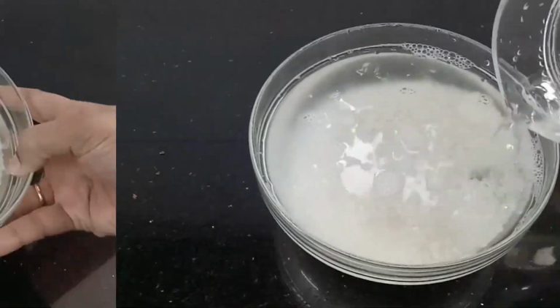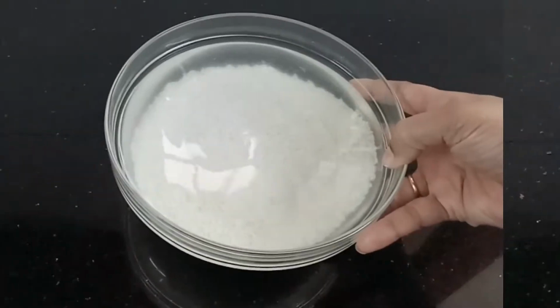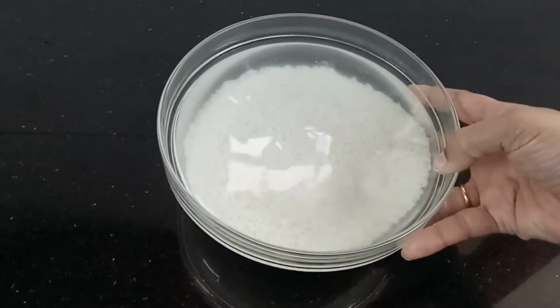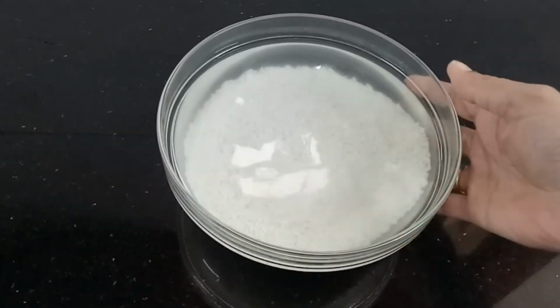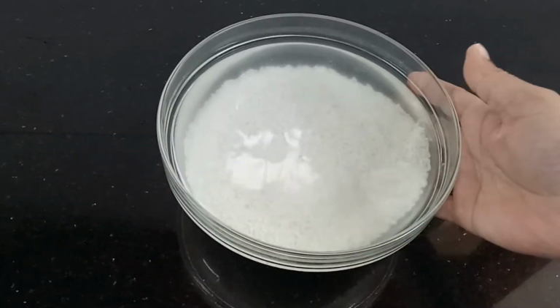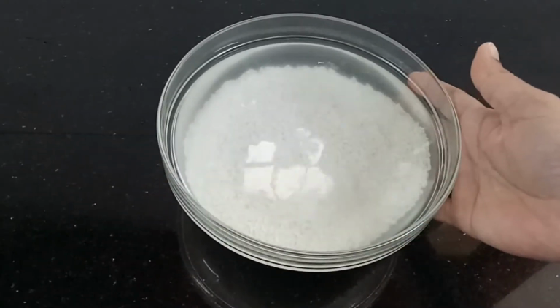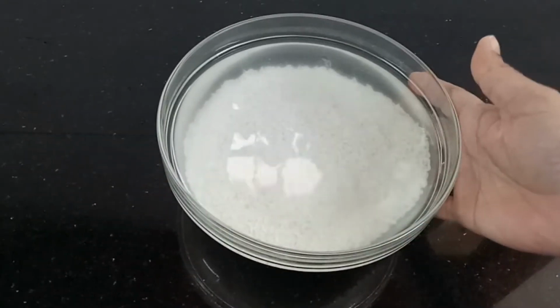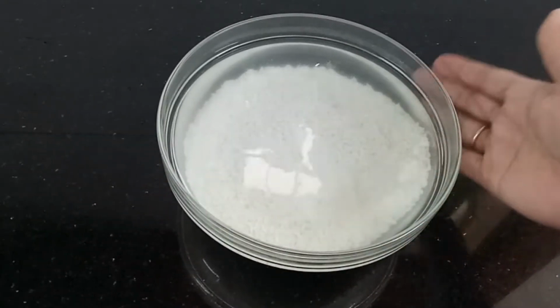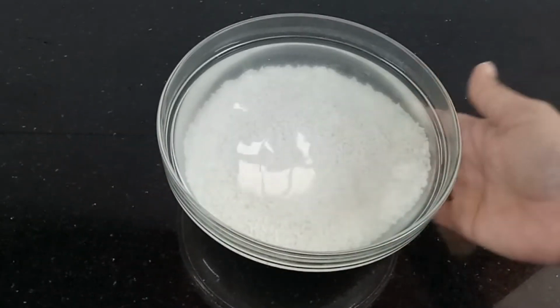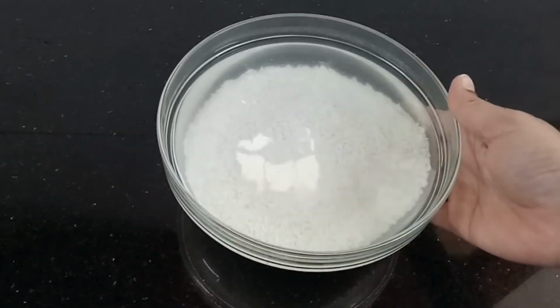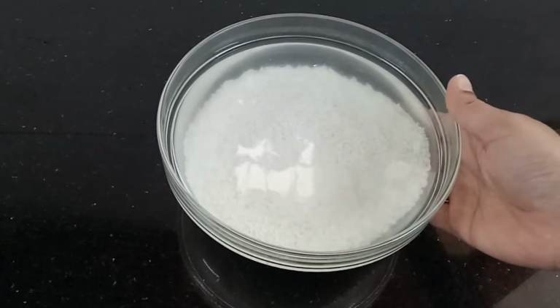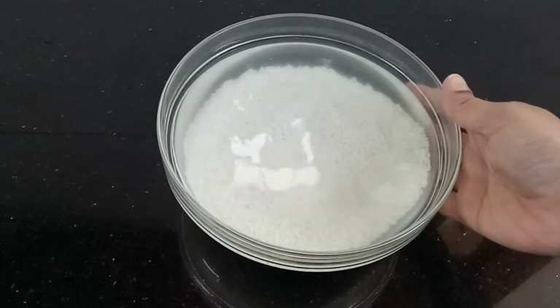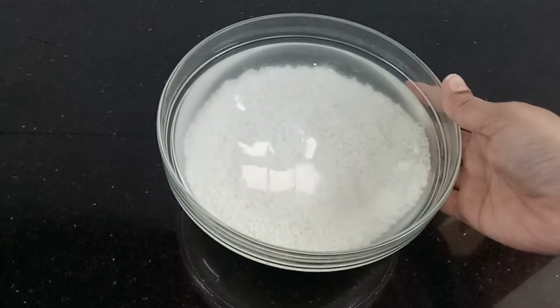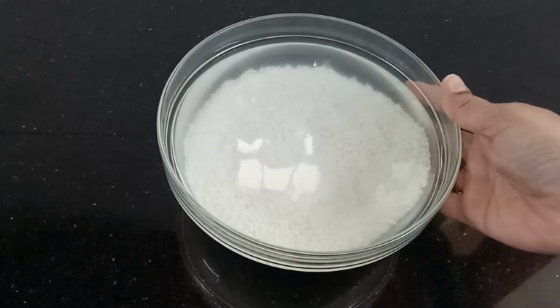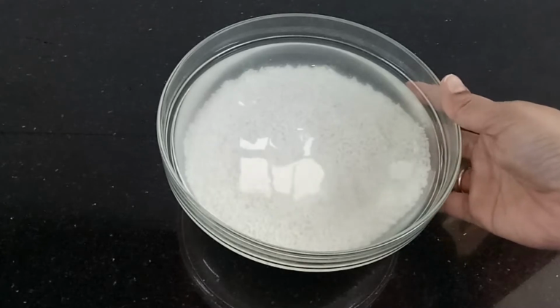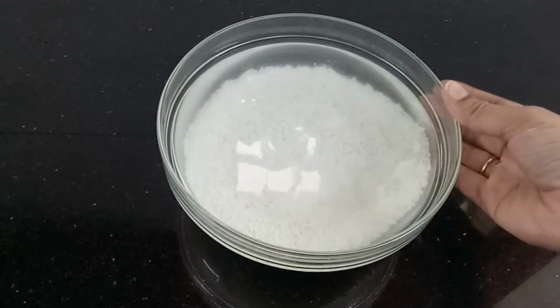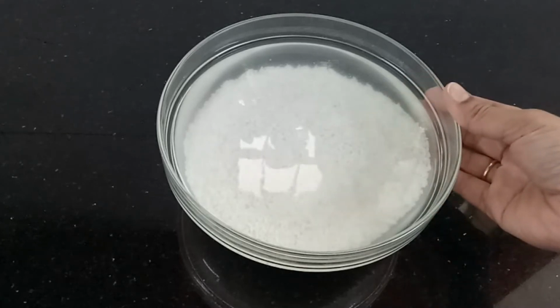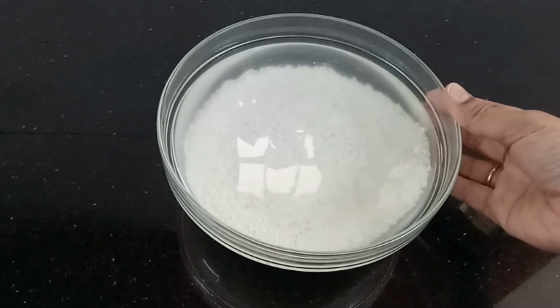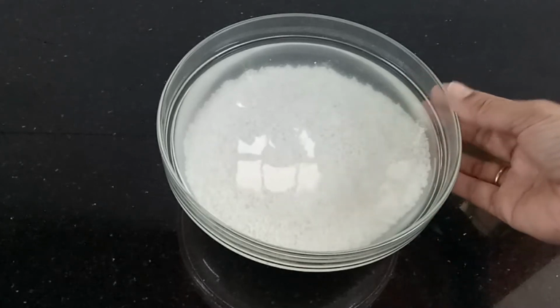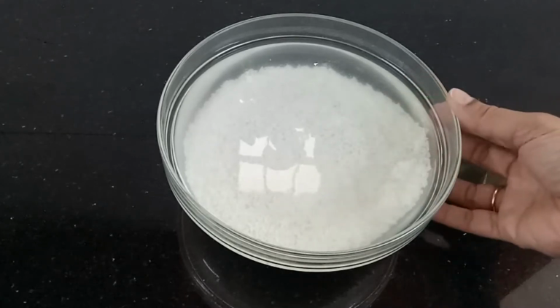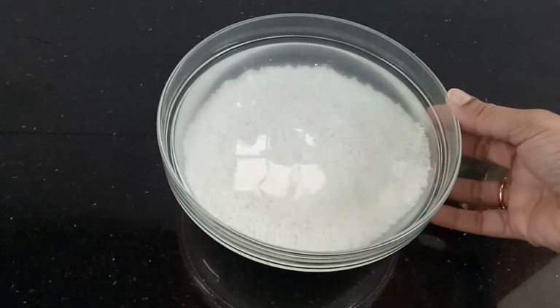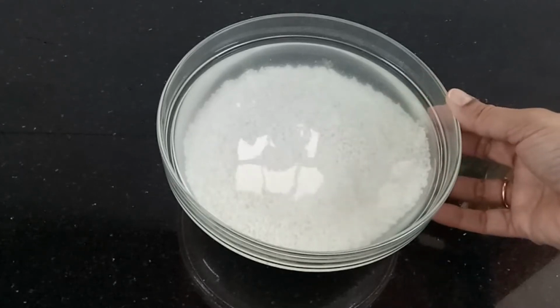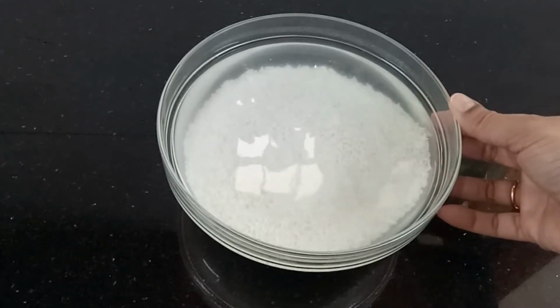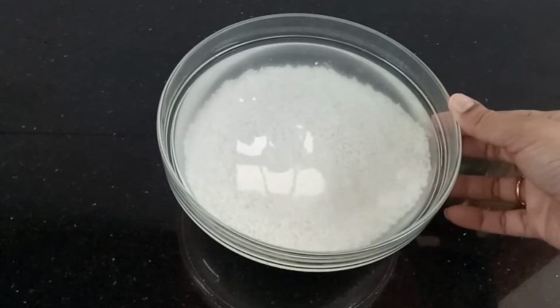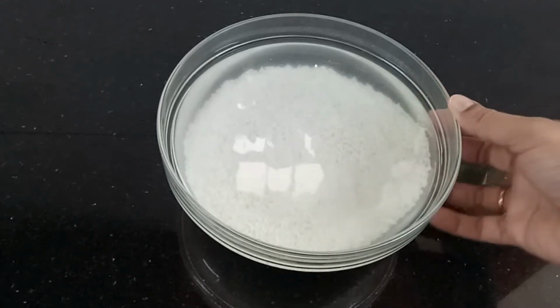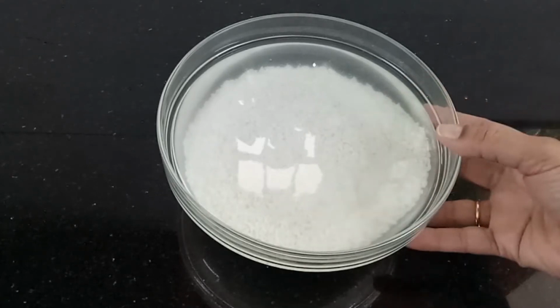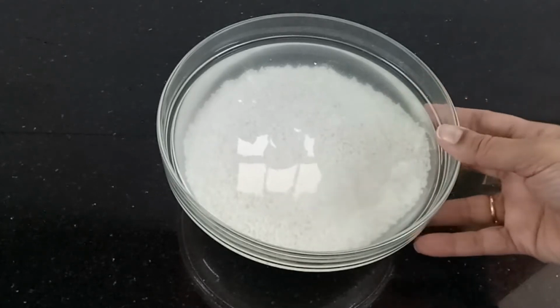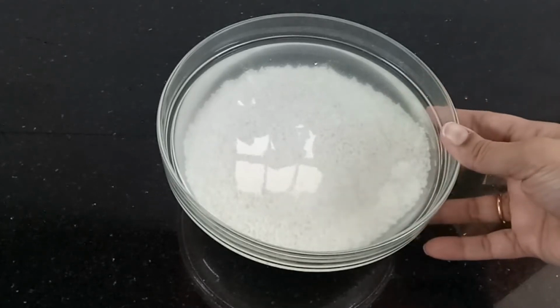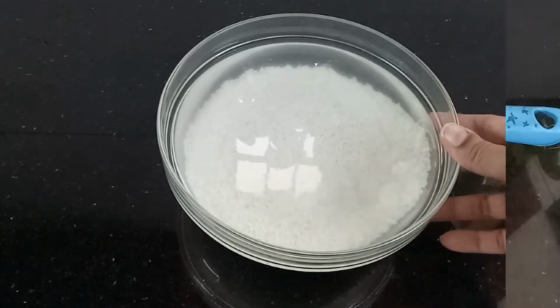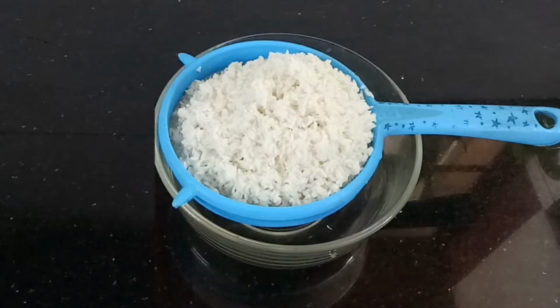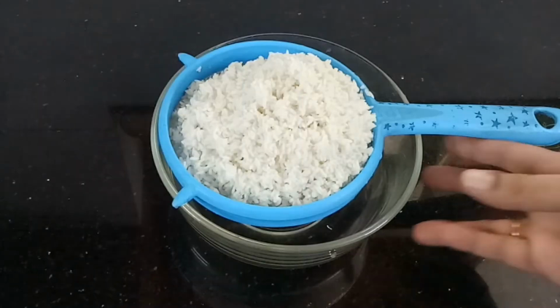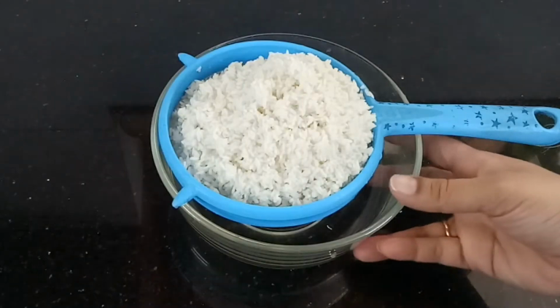We'll add some sauce to it. After three hours, we'll add a little bit of sauce. Put a little bit of sauce in the strainer. If you put a little bit in the pot, it'll take a little bit of sauce. I'm going to cook this well.